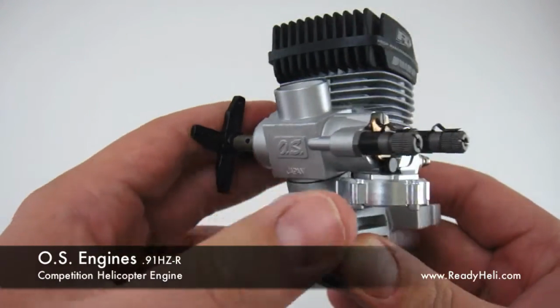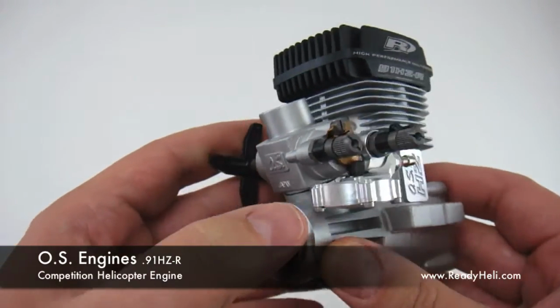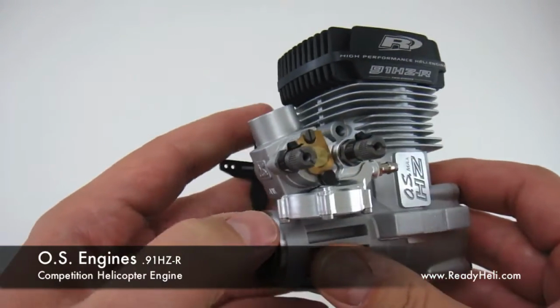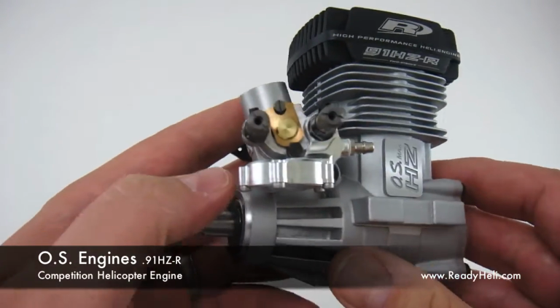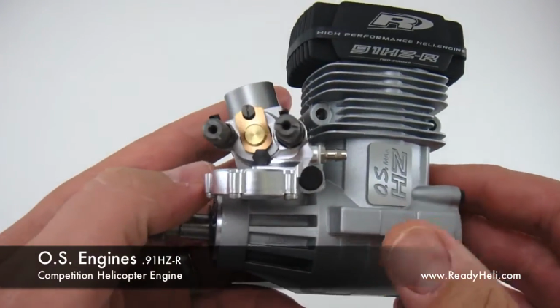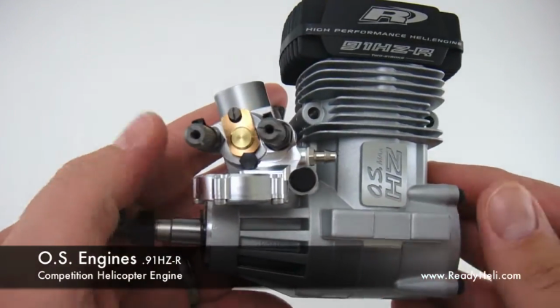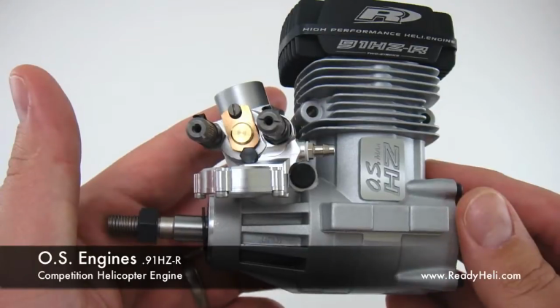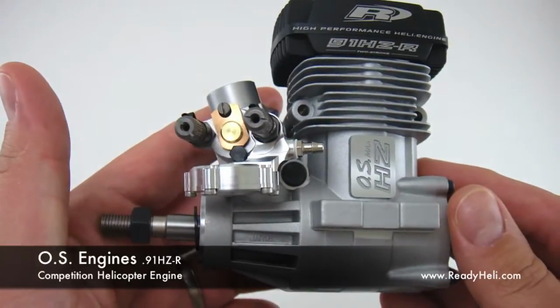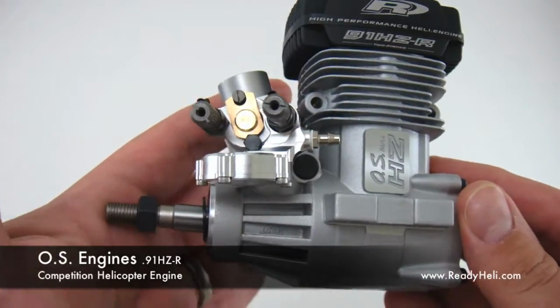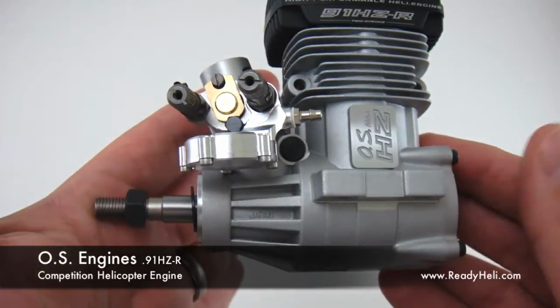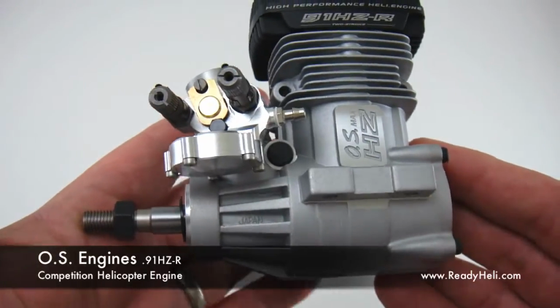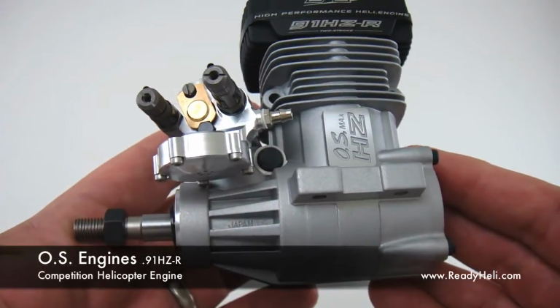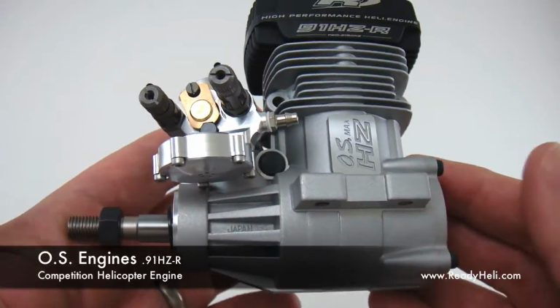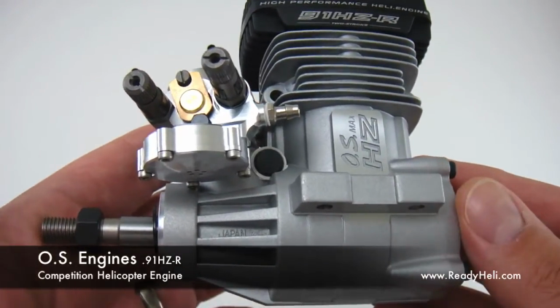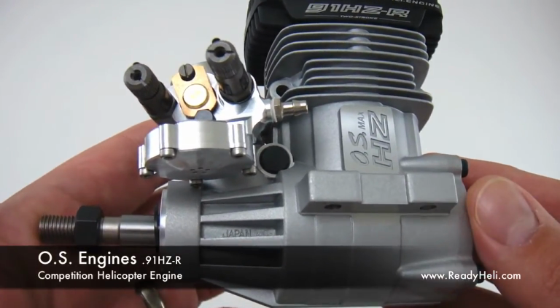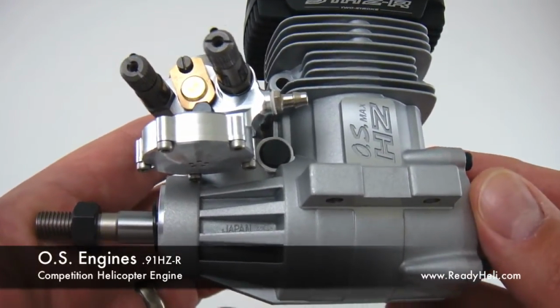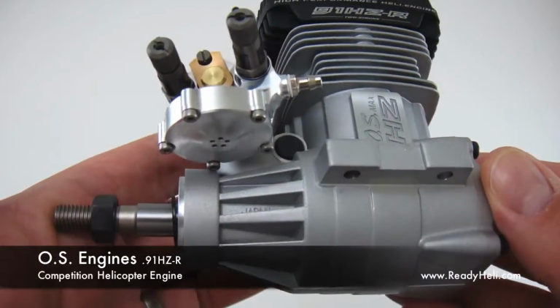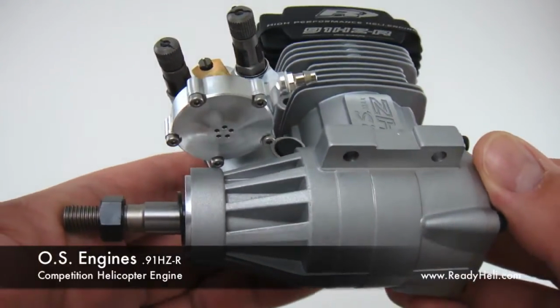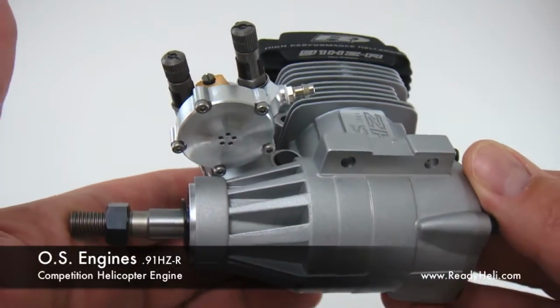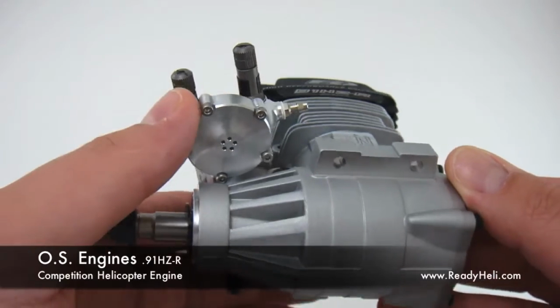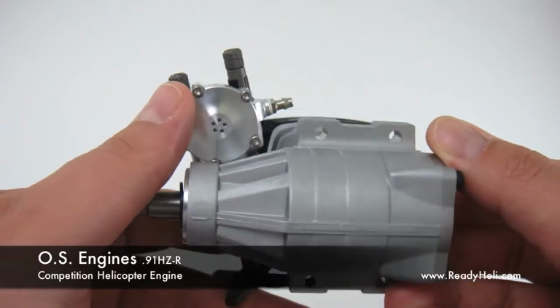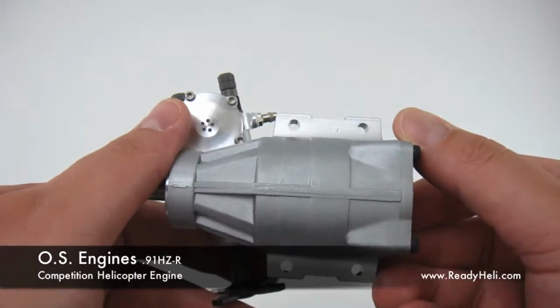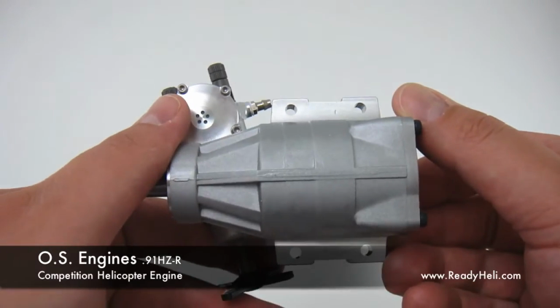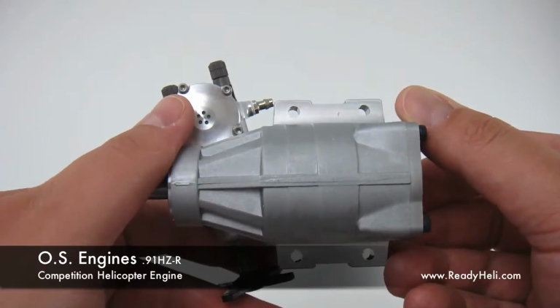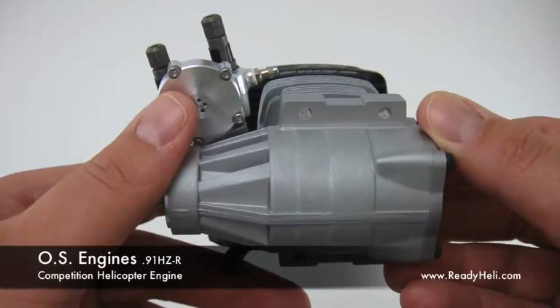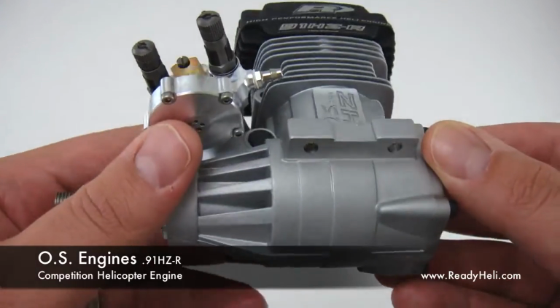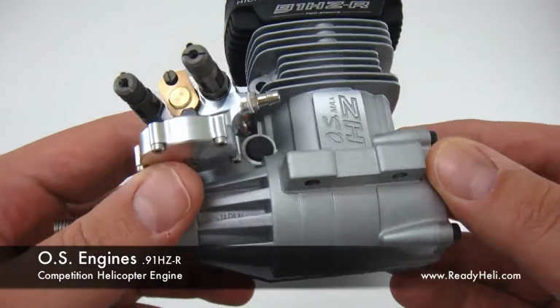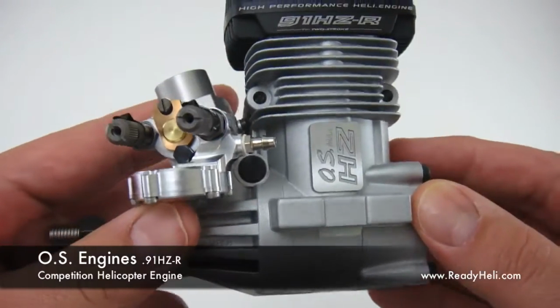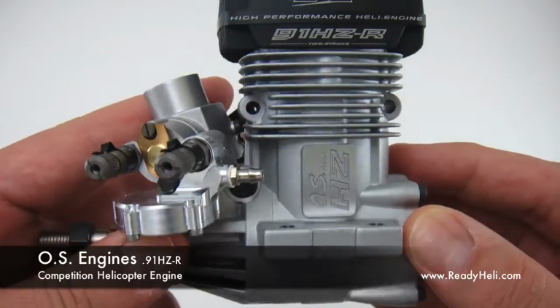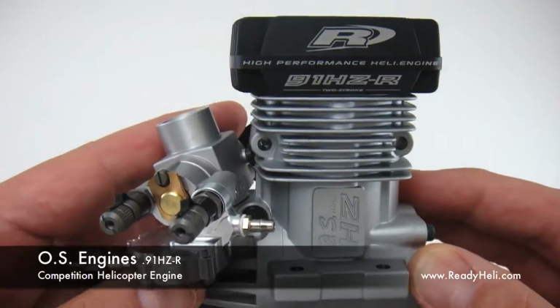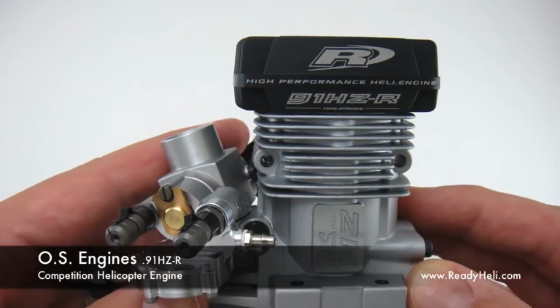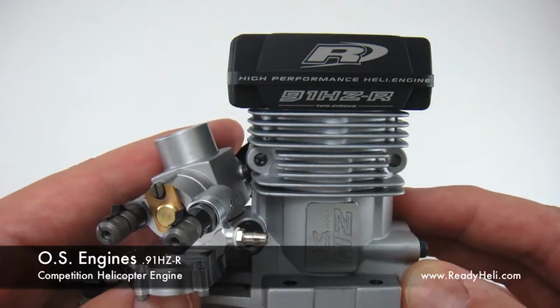This engine will fit in any standard 90 size helicopter. It is designed to run on 10% up to 30% Nitro content heli fuel. Output power is from 3.4 horsepower at 15,000 rpm.